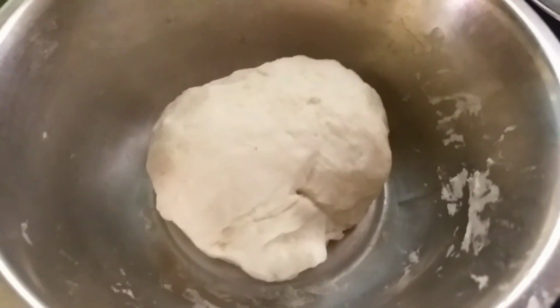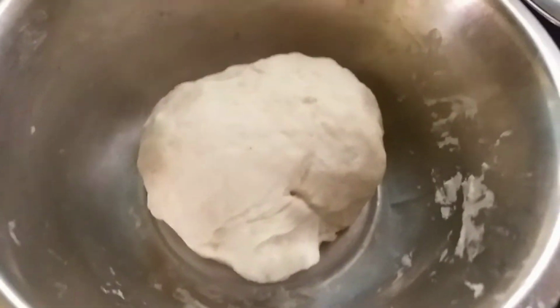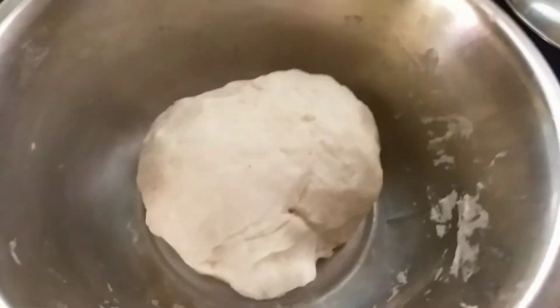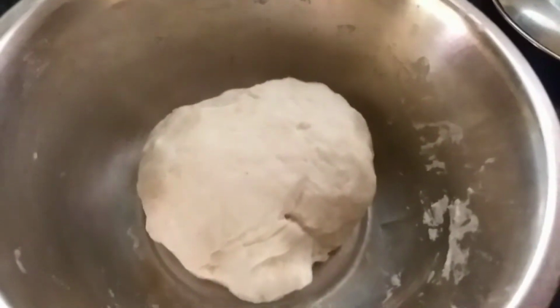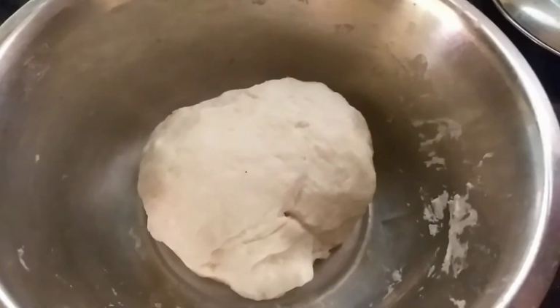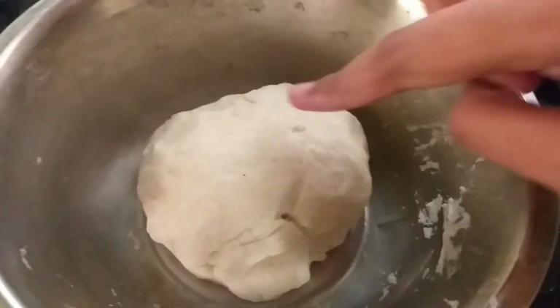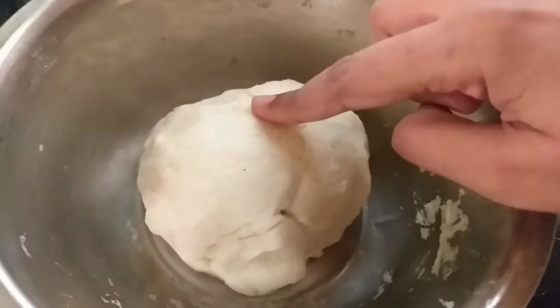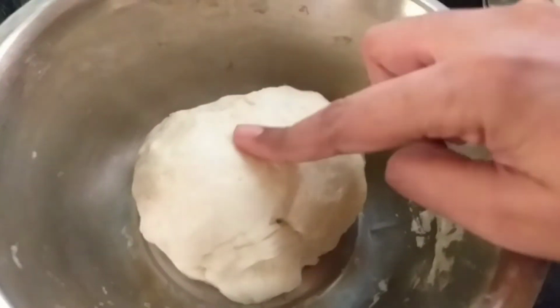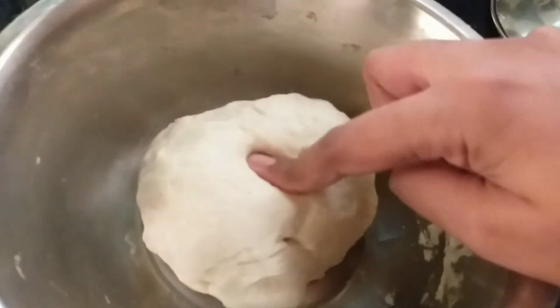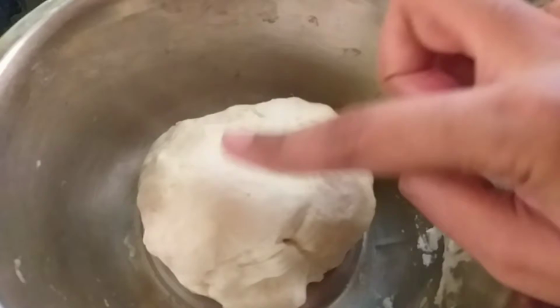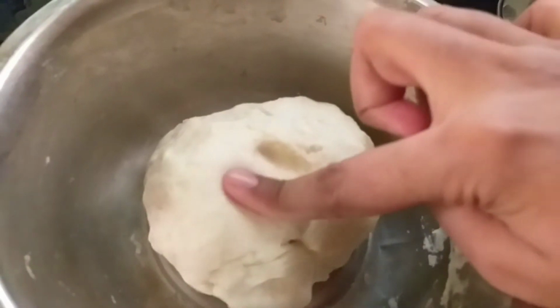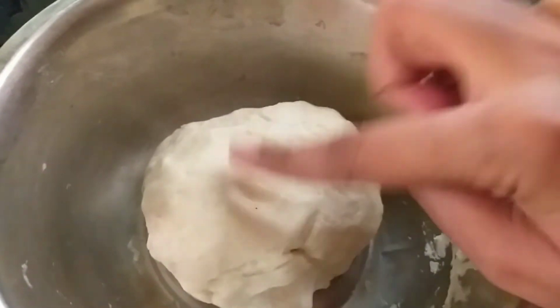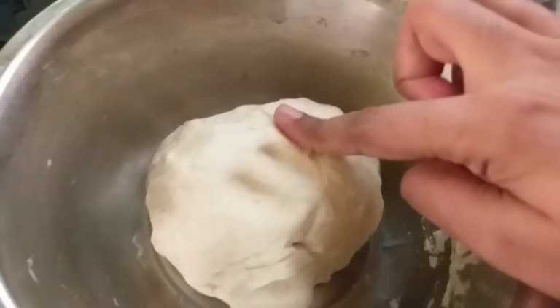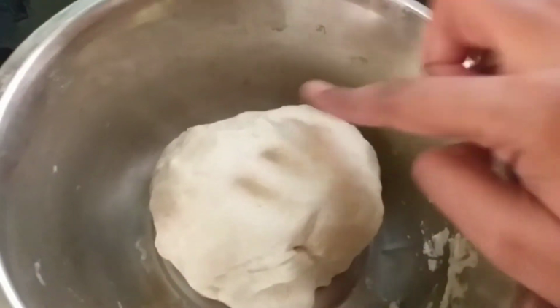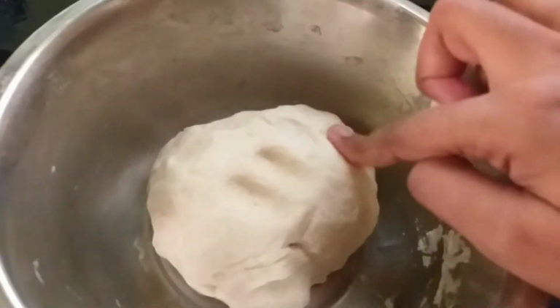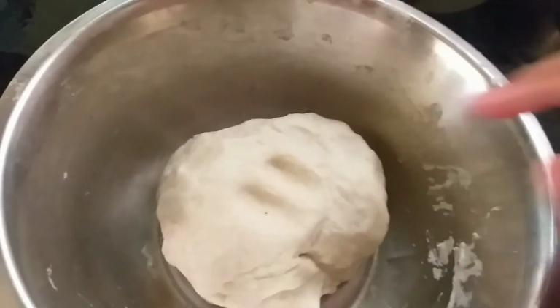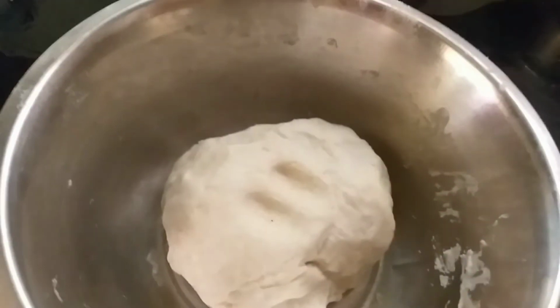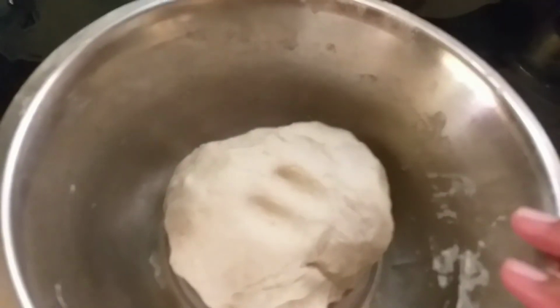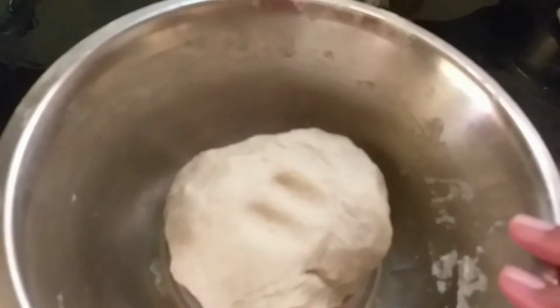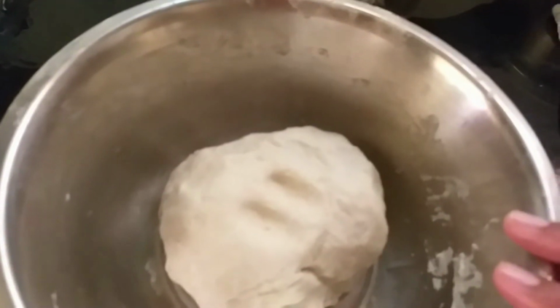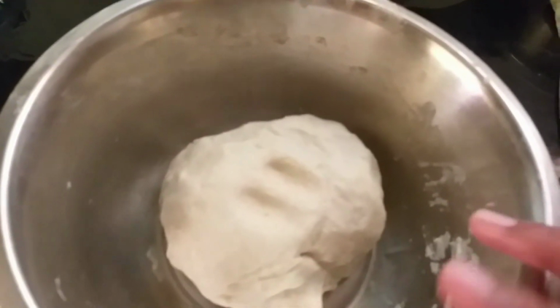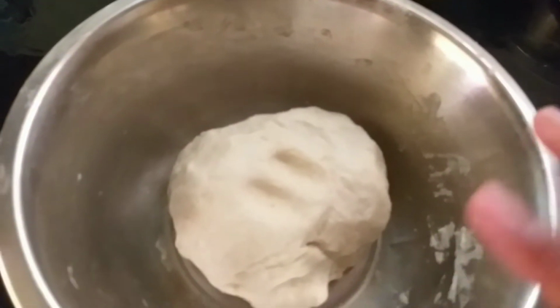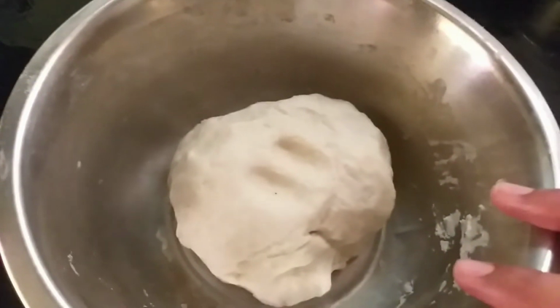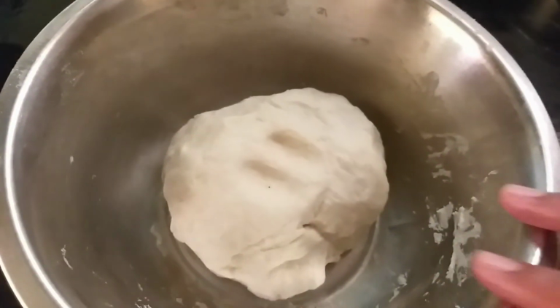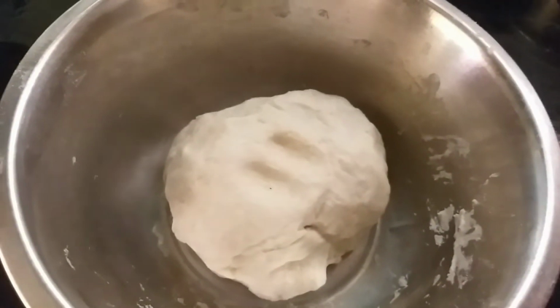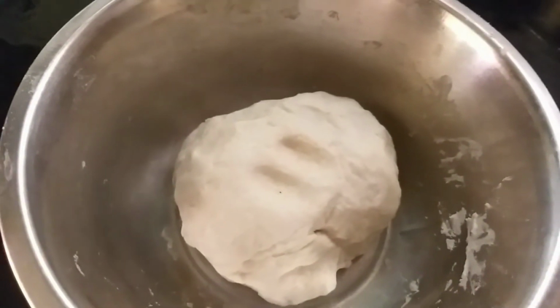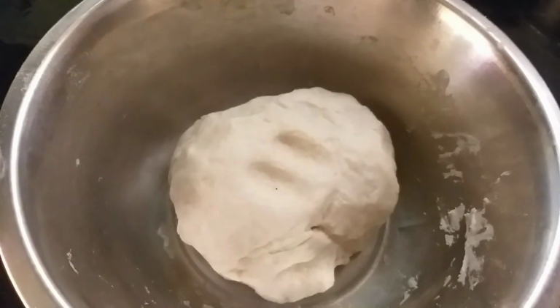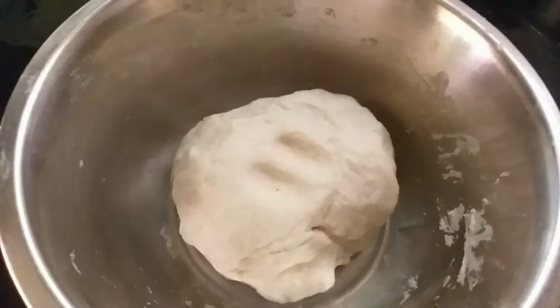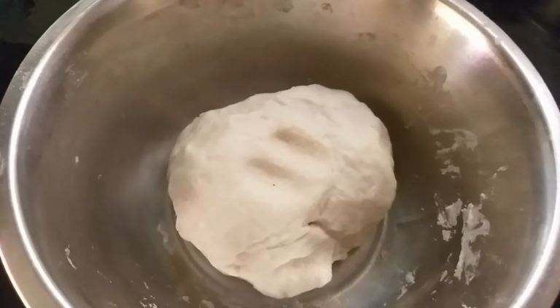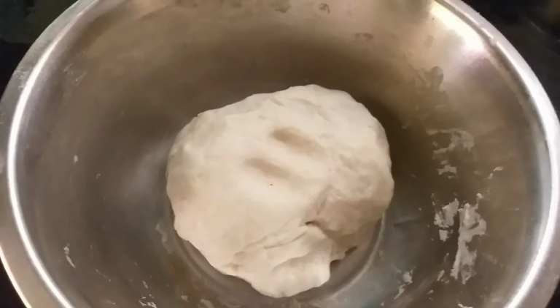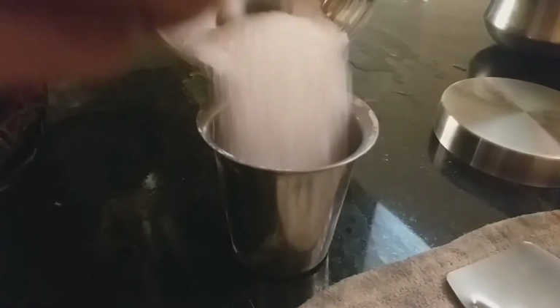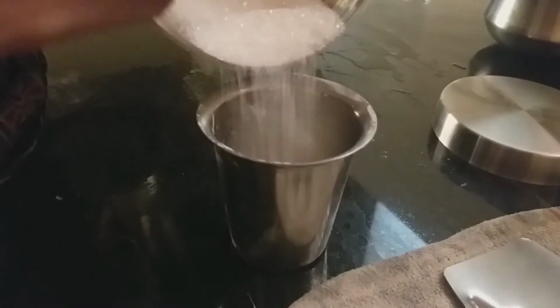Let's talk about this chapati. While the maida is soft, let's talk about the maida.